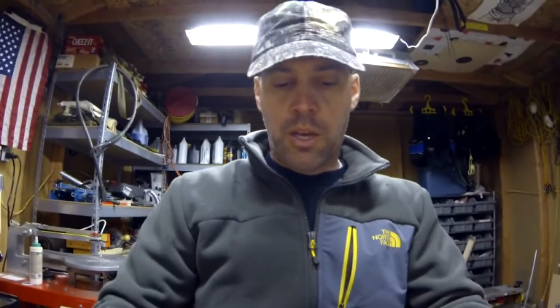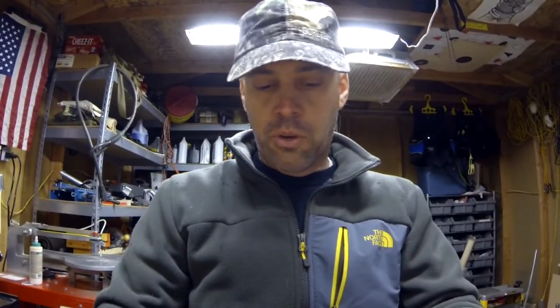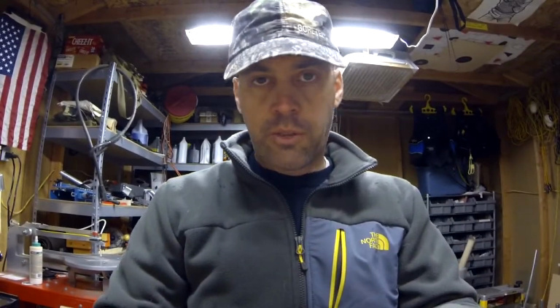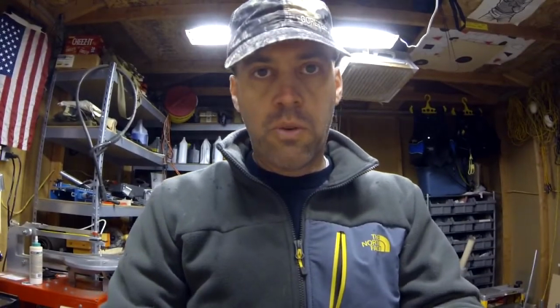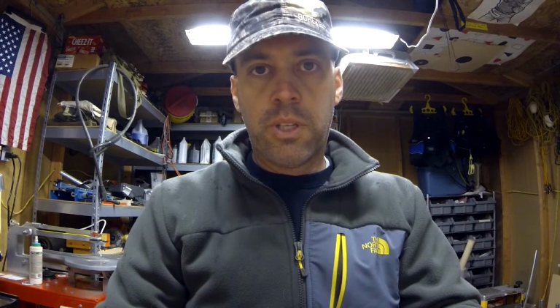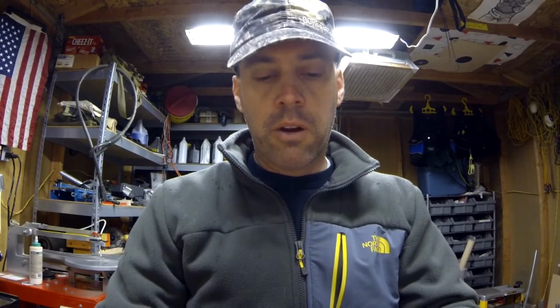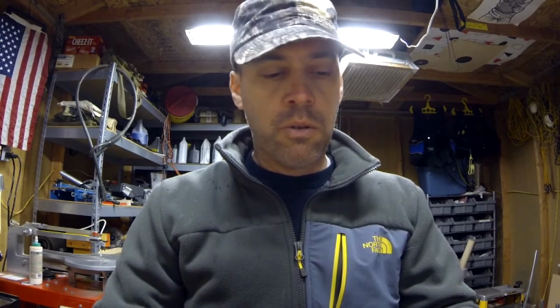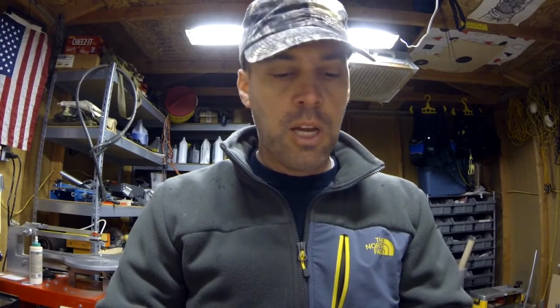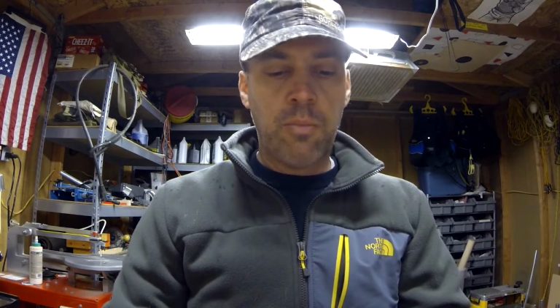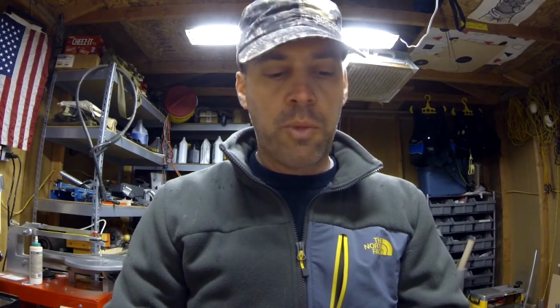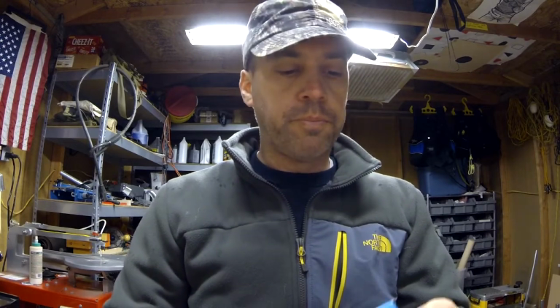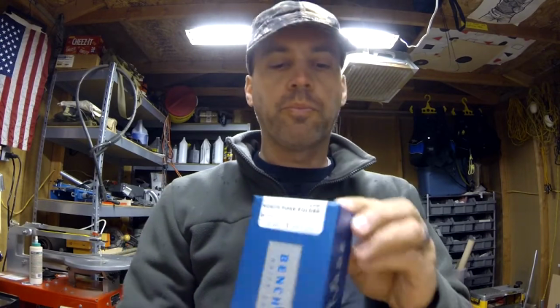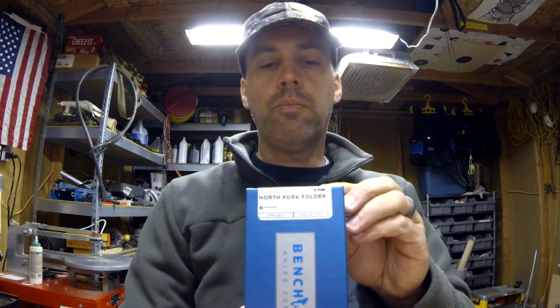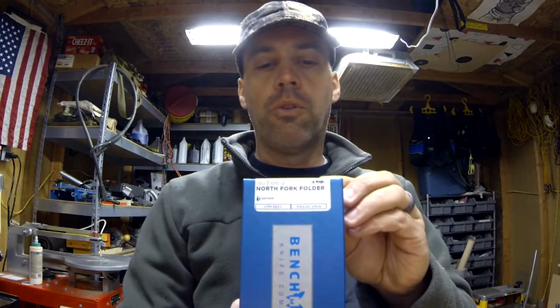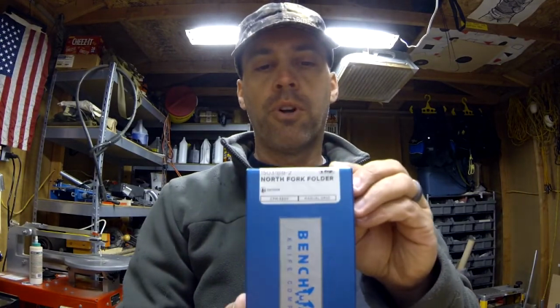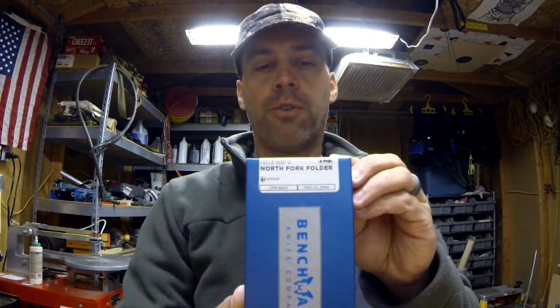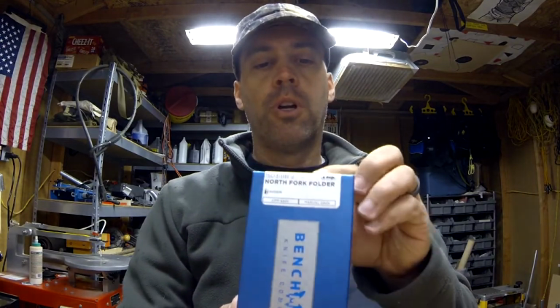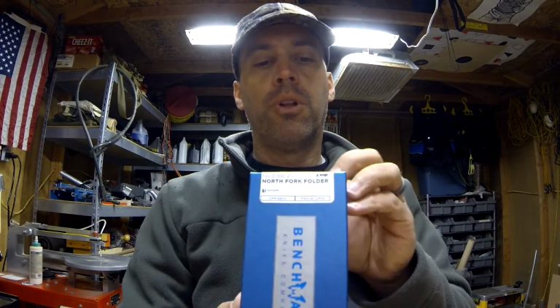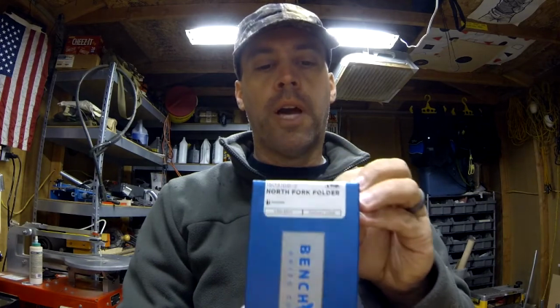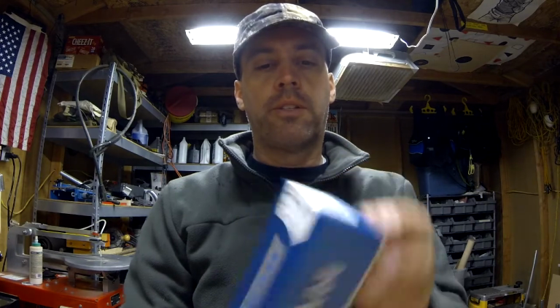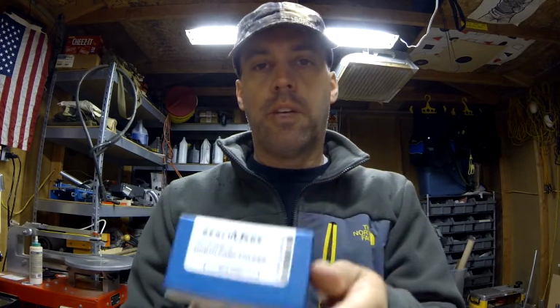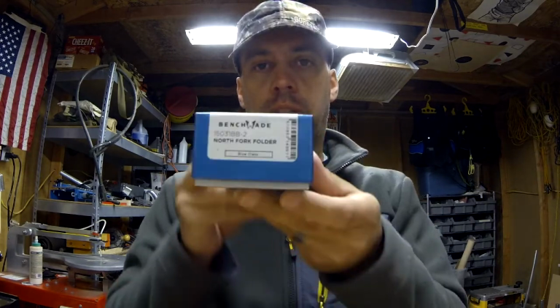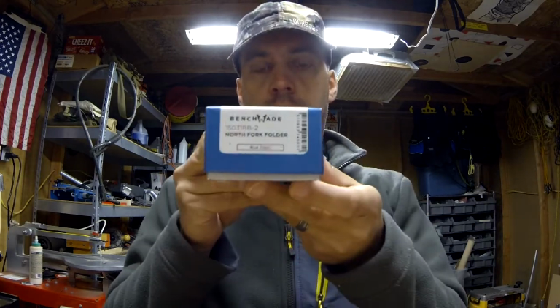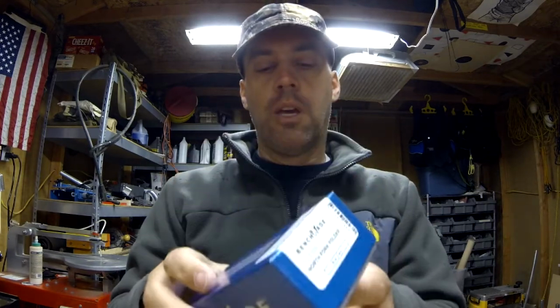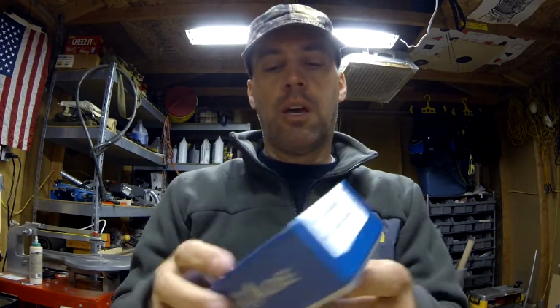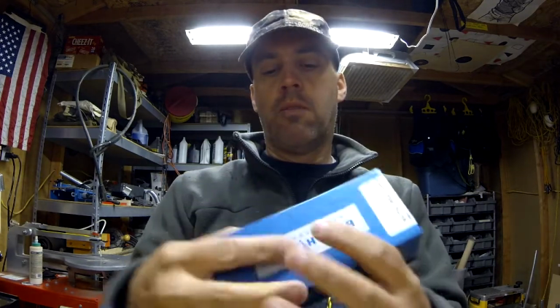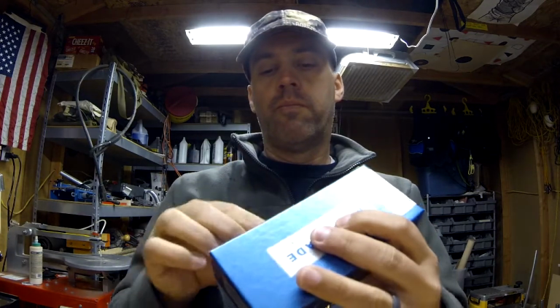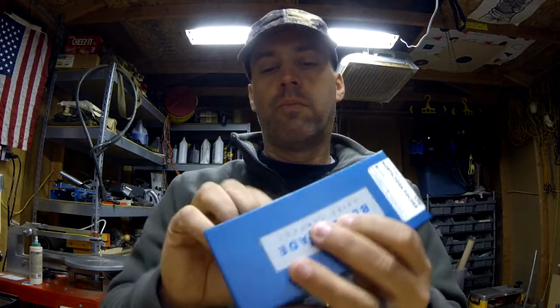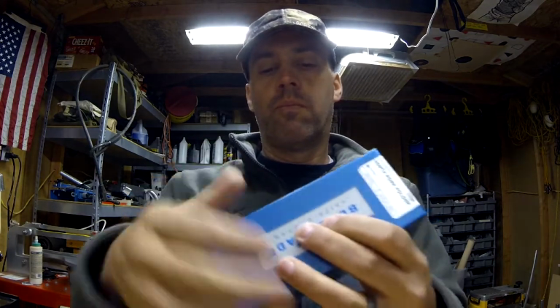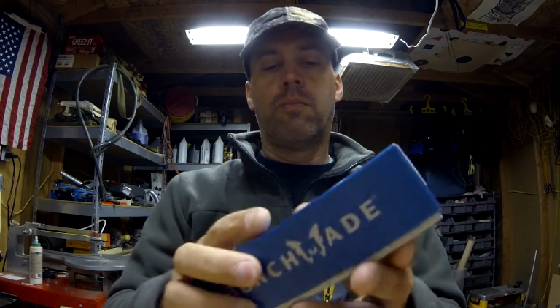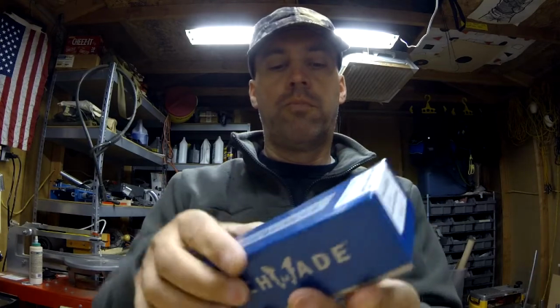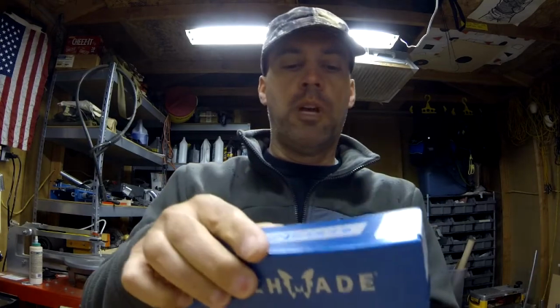So last review was a Spyderco. Today is a Benchmade — the North Fork Folder Blue Class, as it says. Just picked it up.